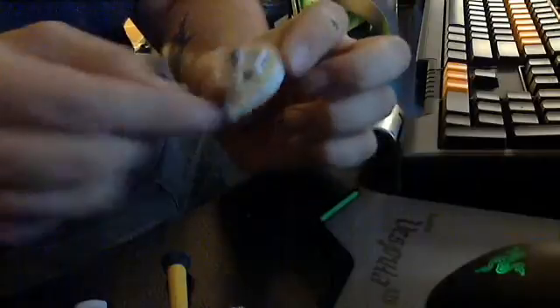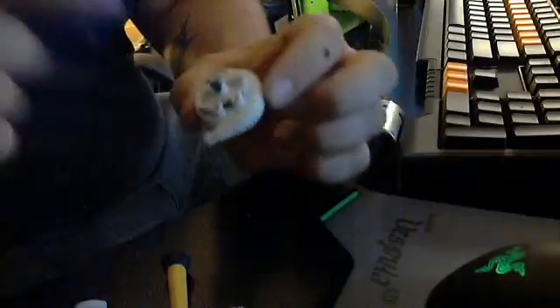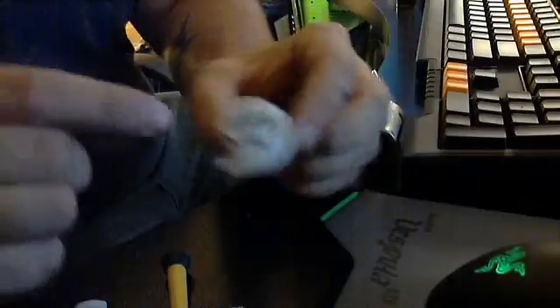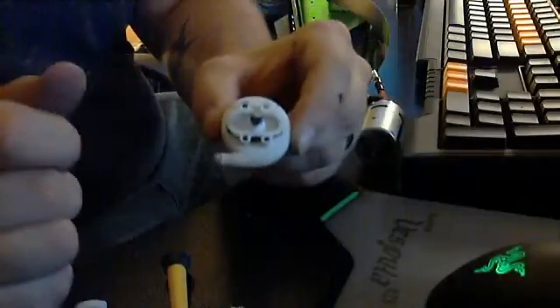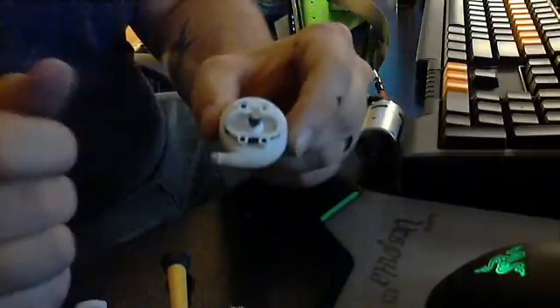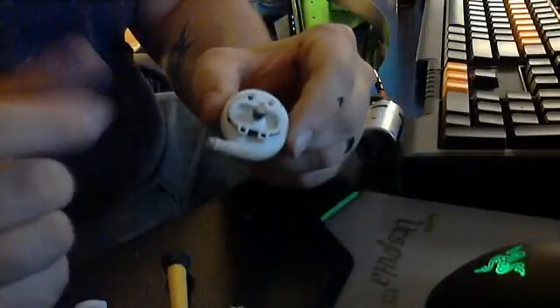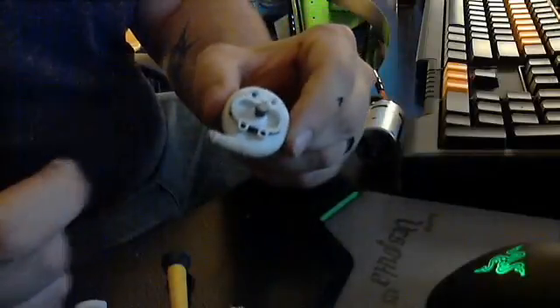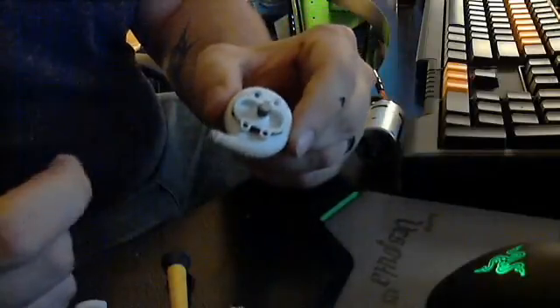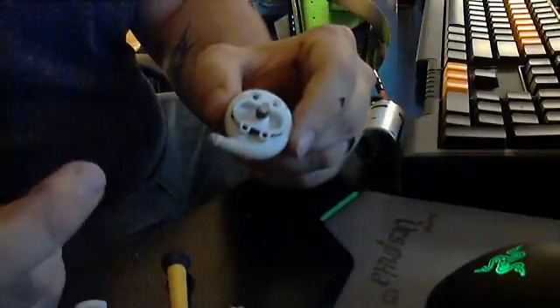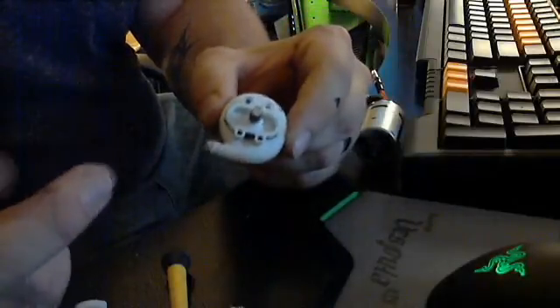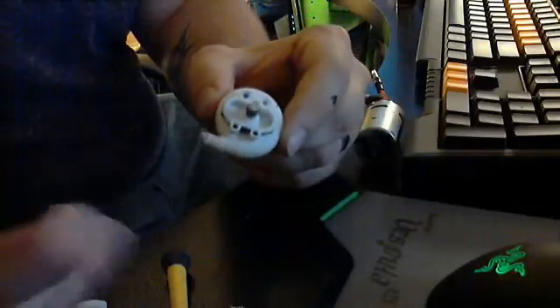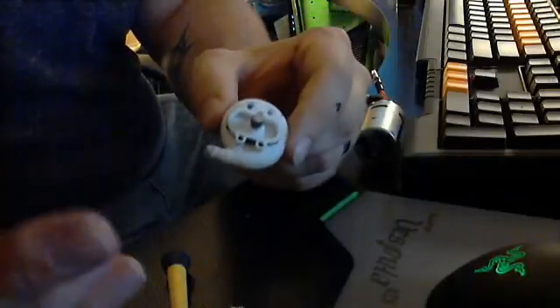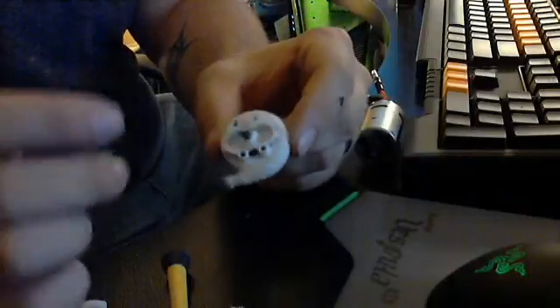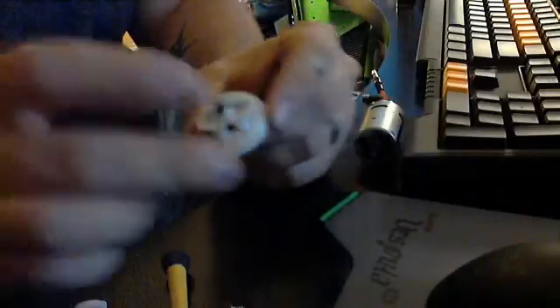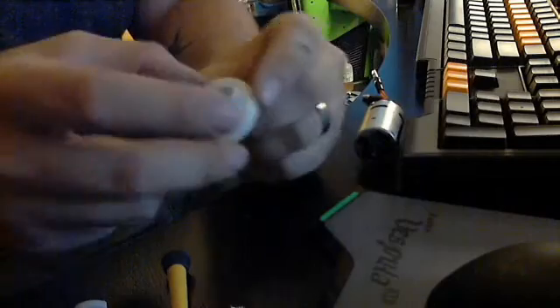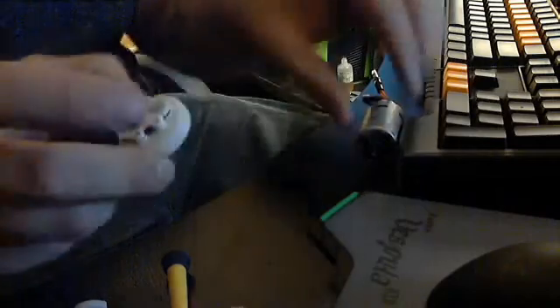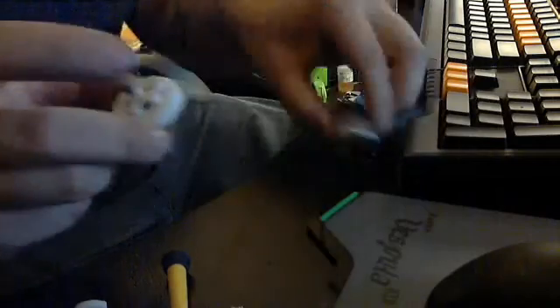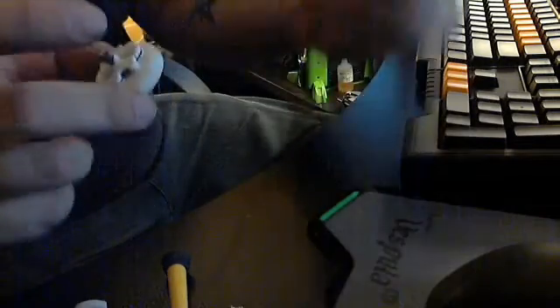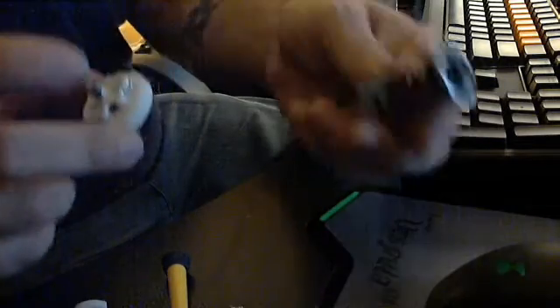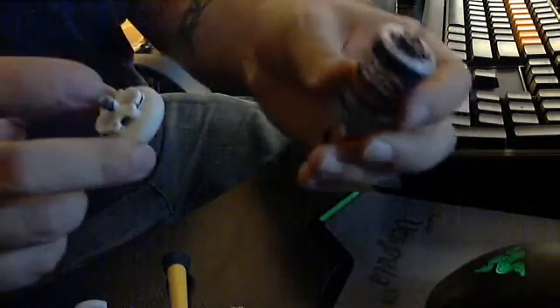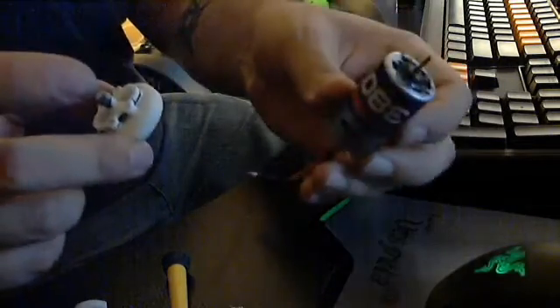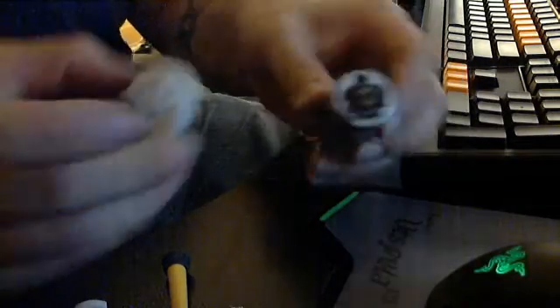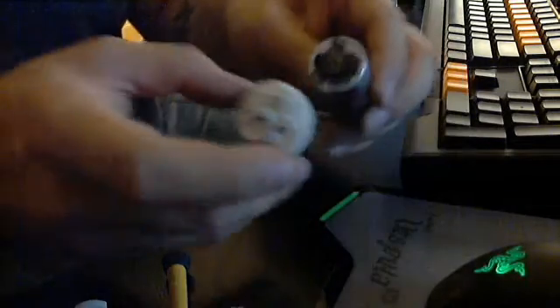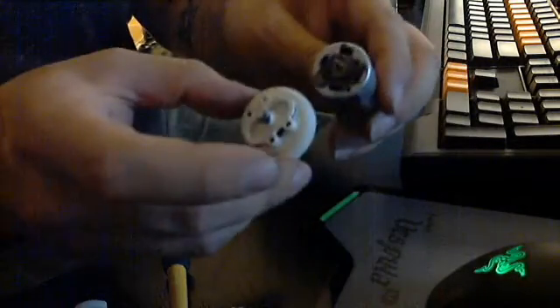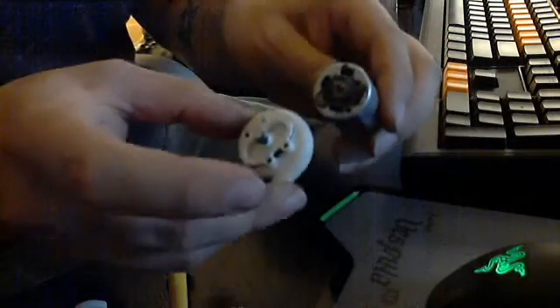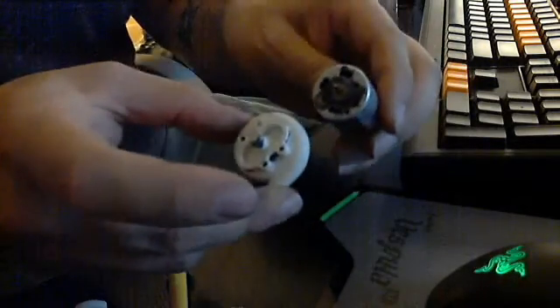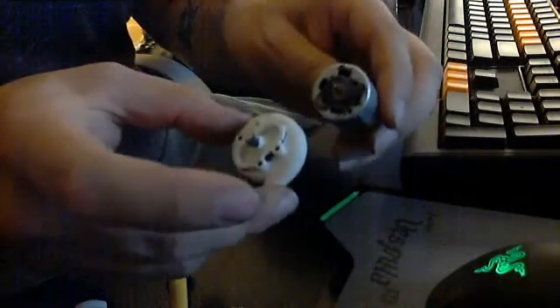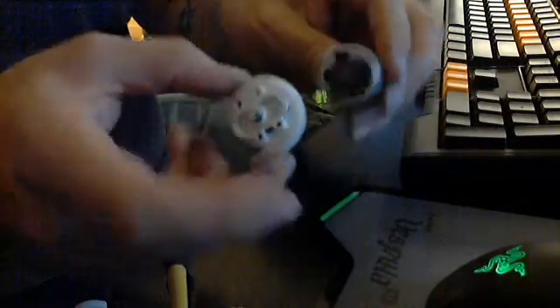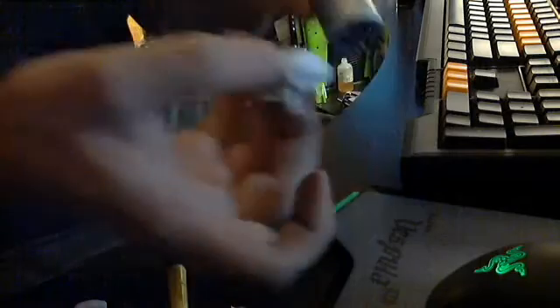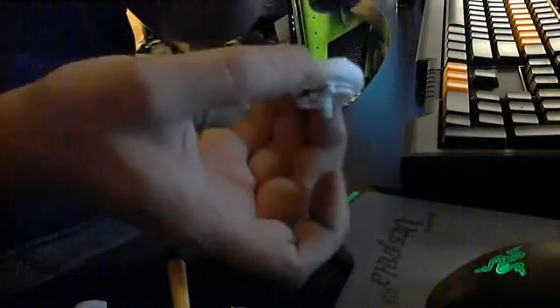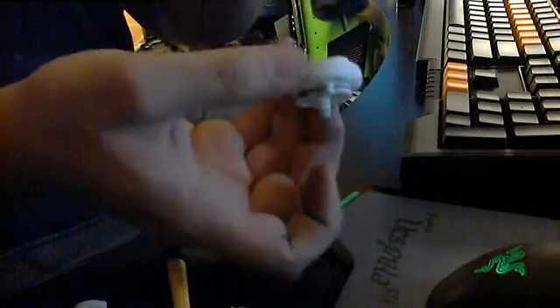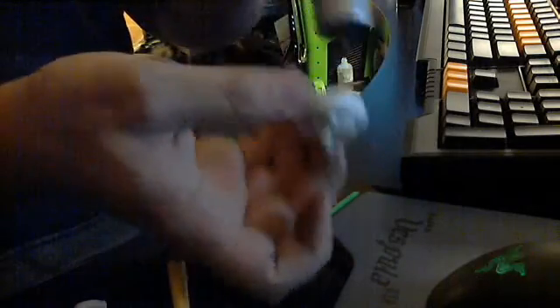When I first got it, I thought by the packaging size this thing would be massive. It's actually not too bad. As you can see next to a Titan 380 motor, it's actually about the same diameter, only it's quite a bit shorter.